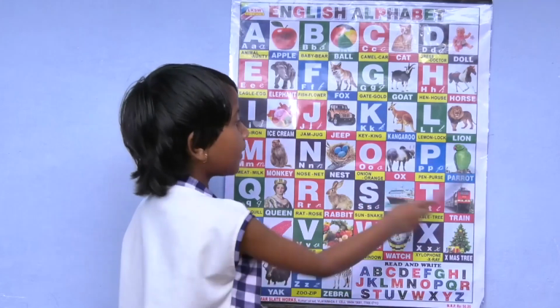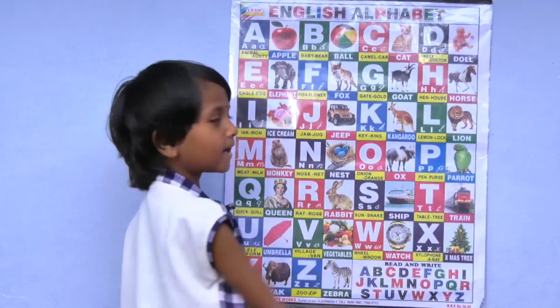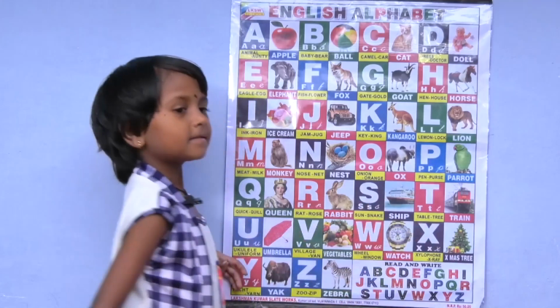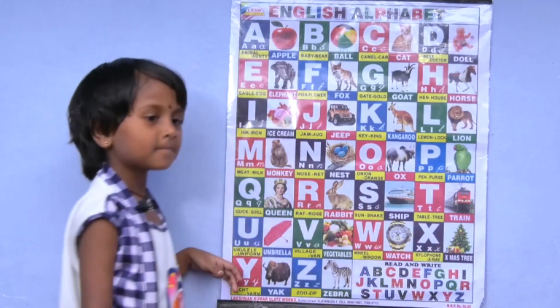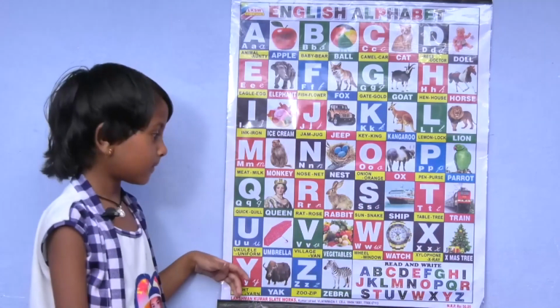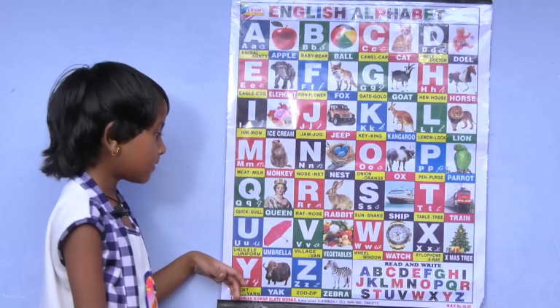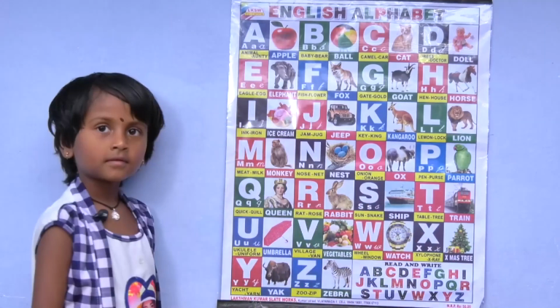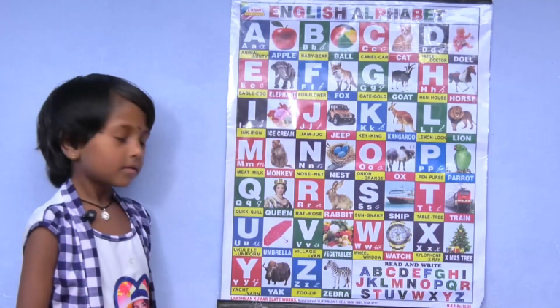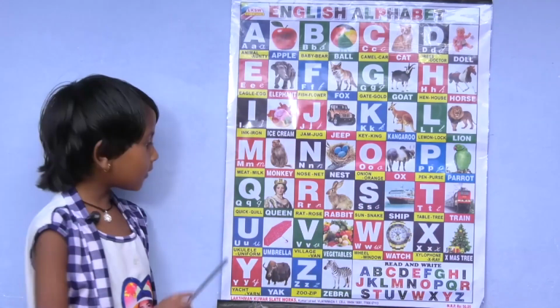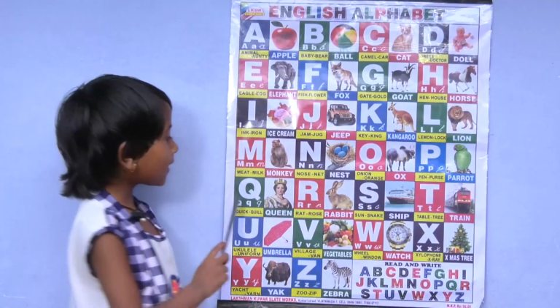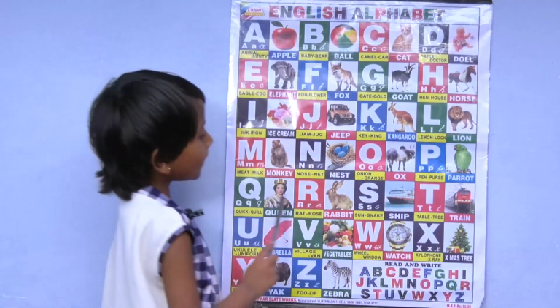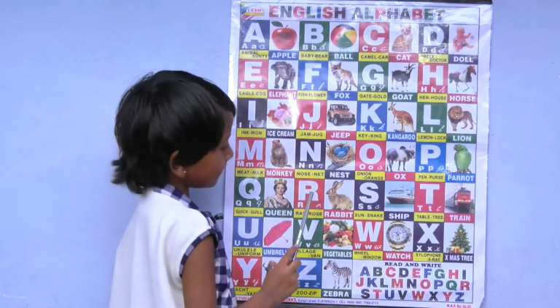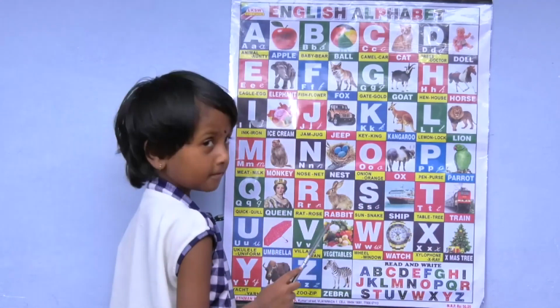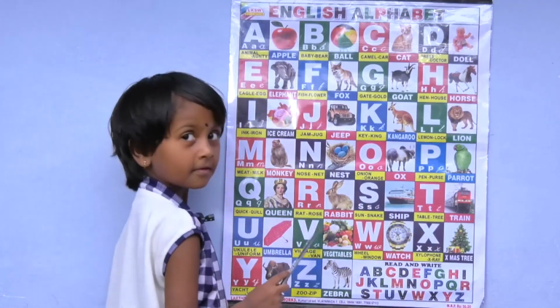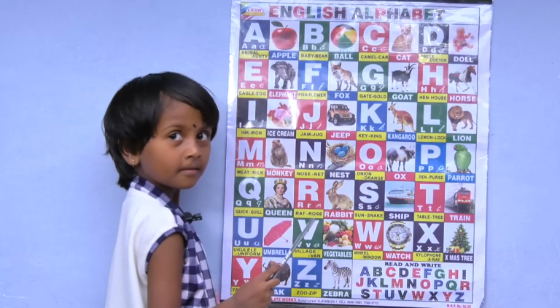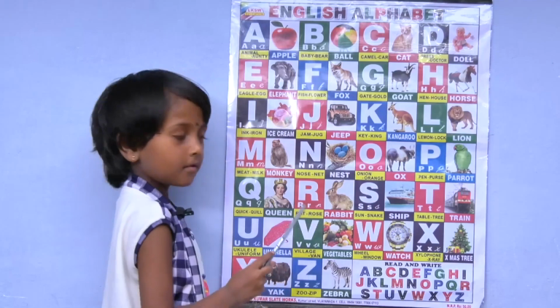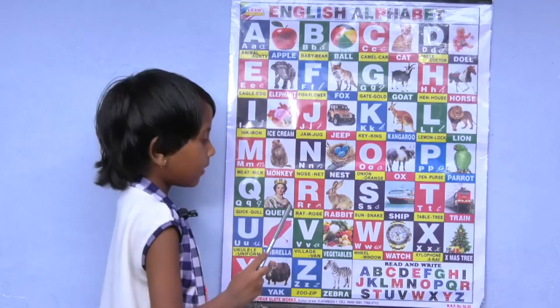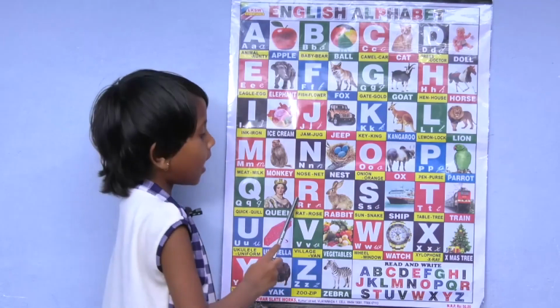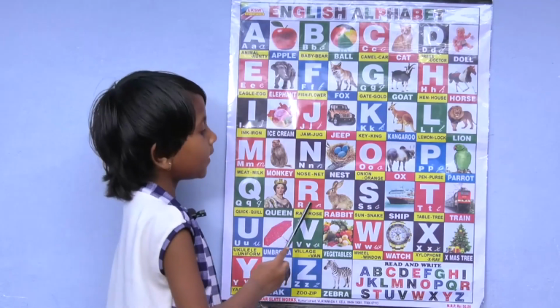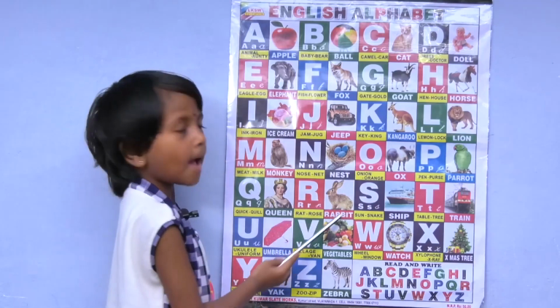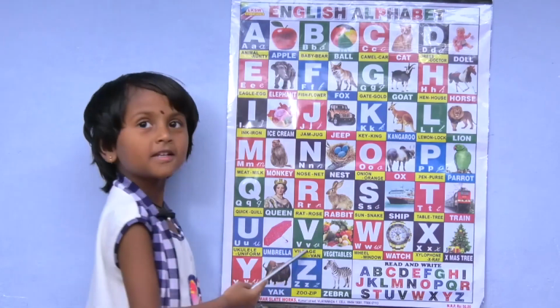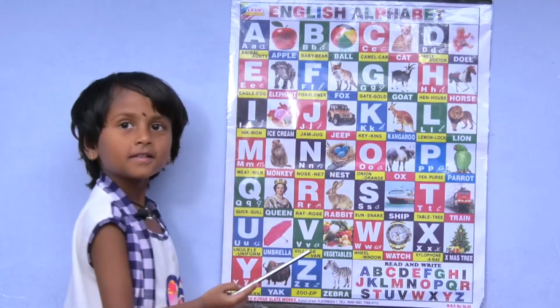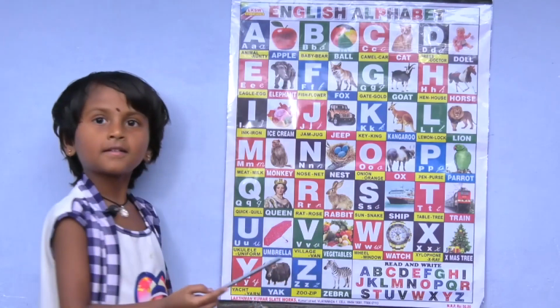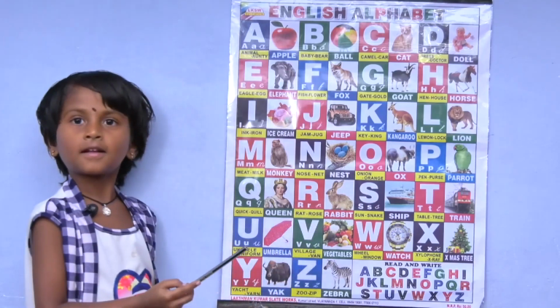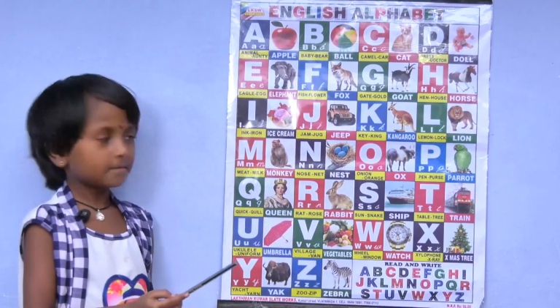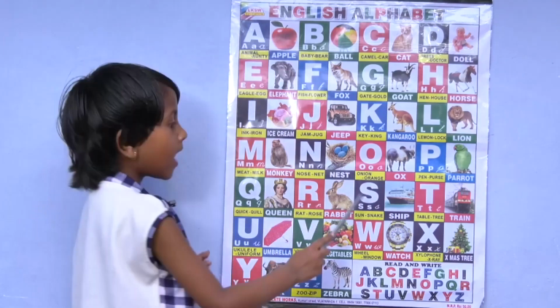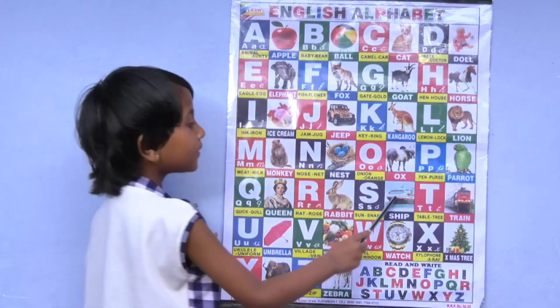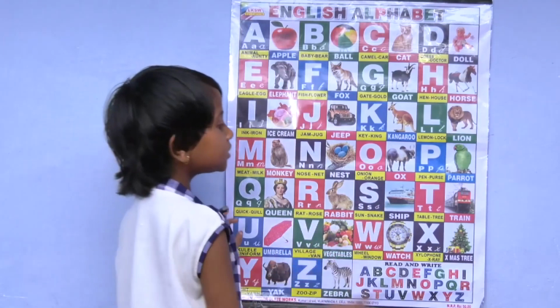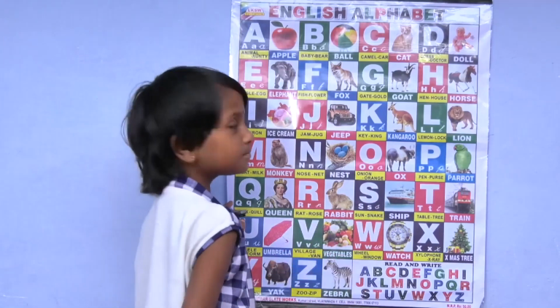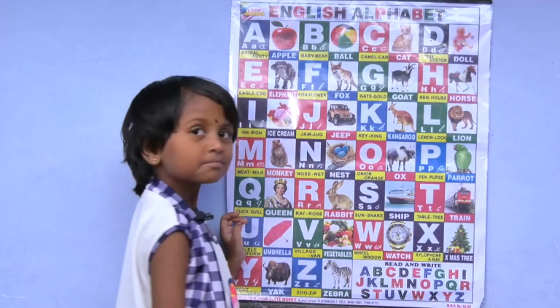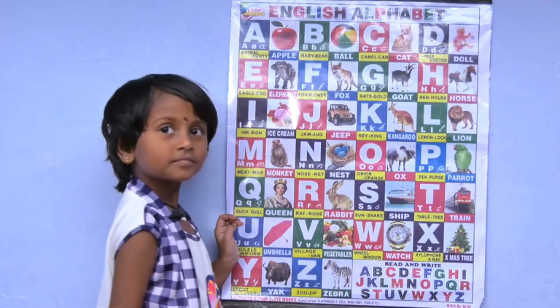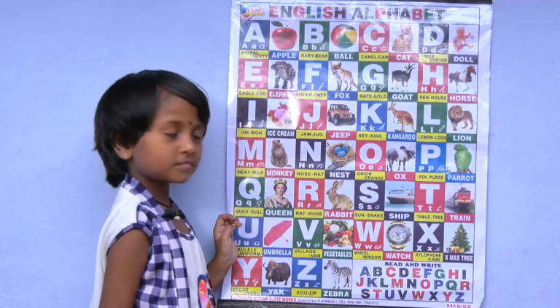P for parrot, Q for queen, R for rabbit, S for sheep.